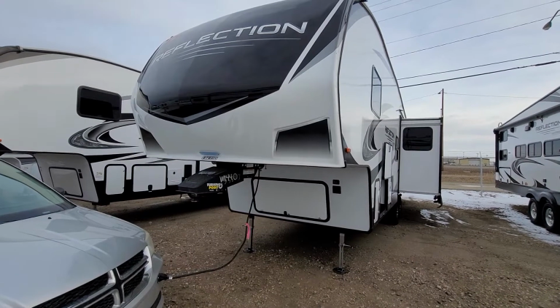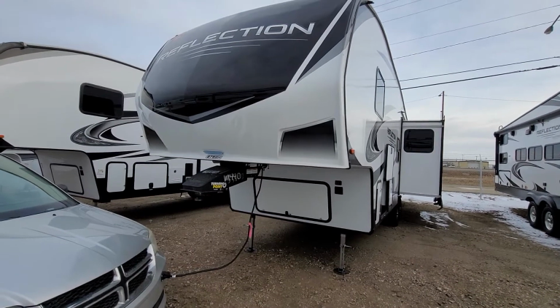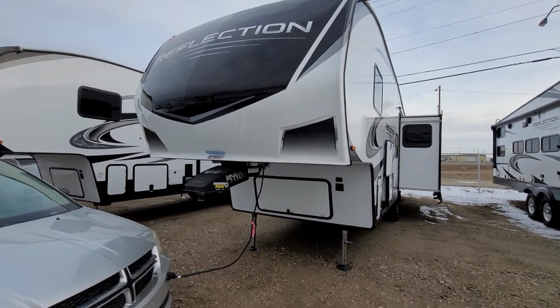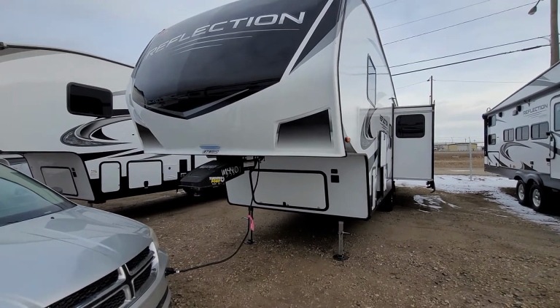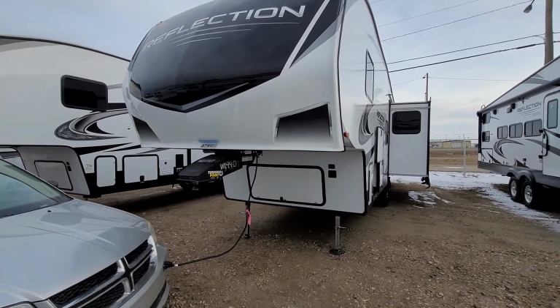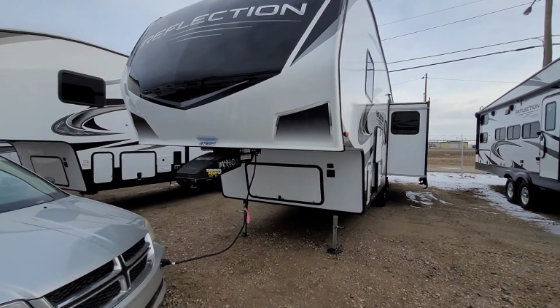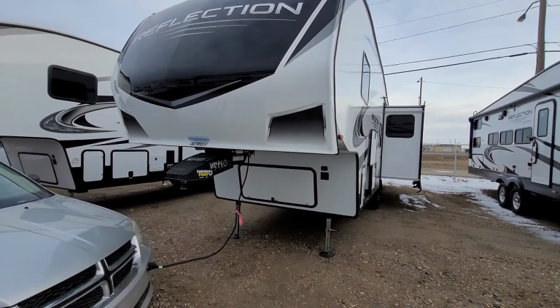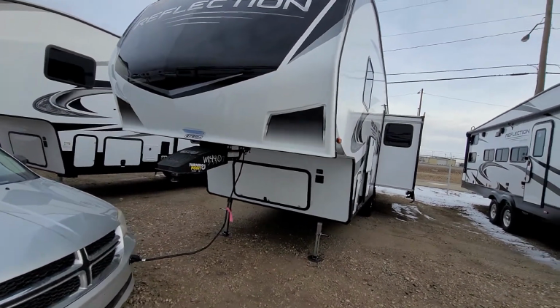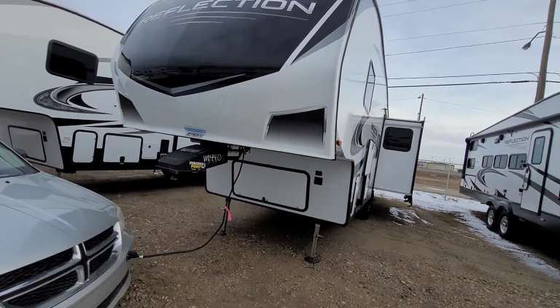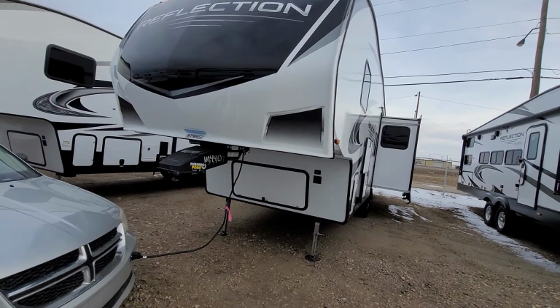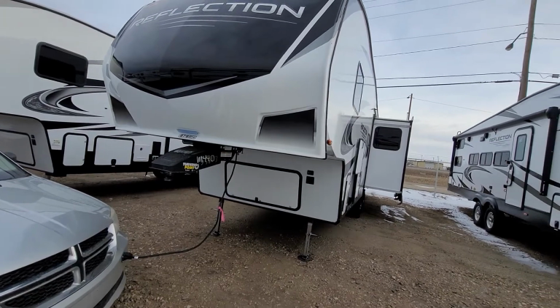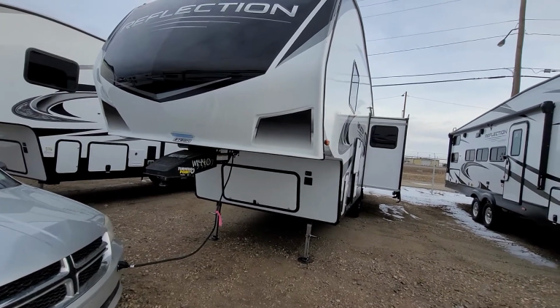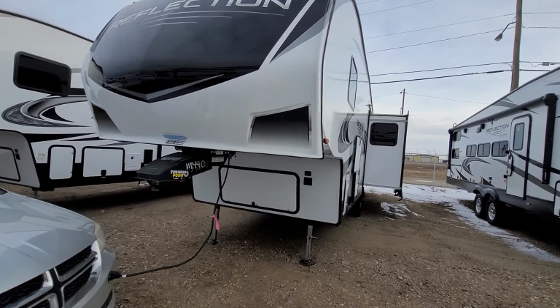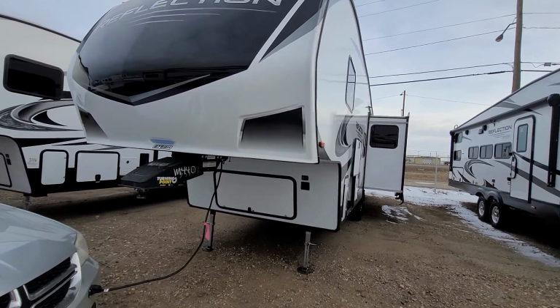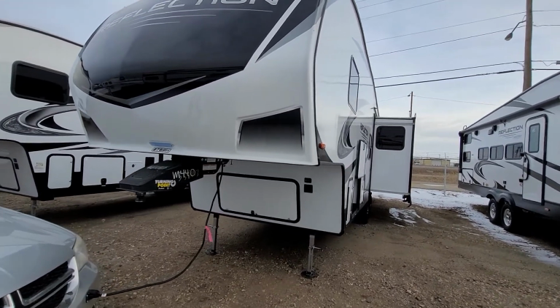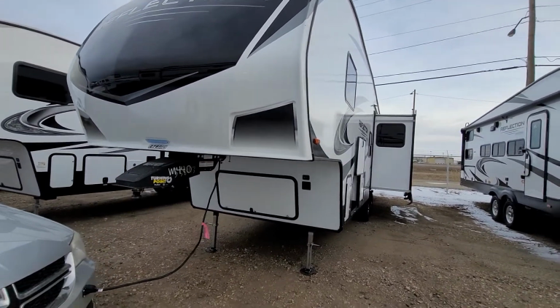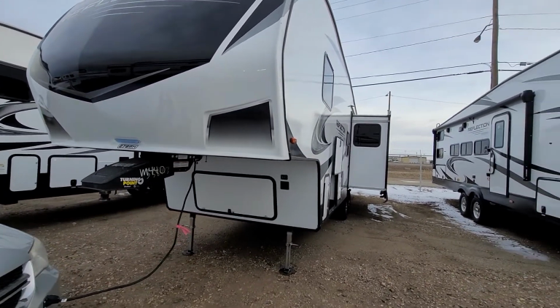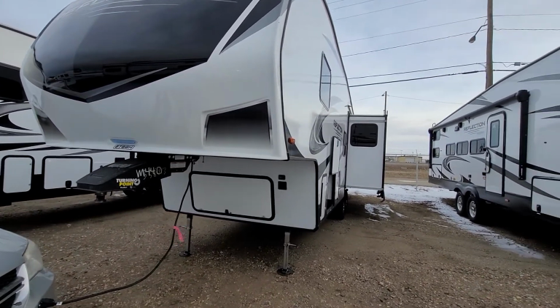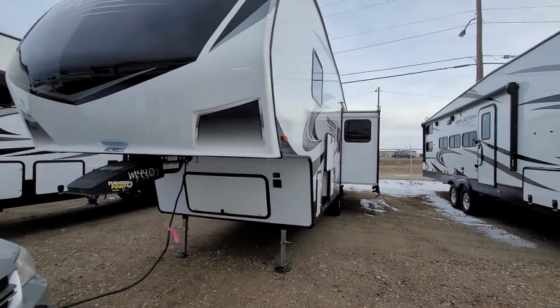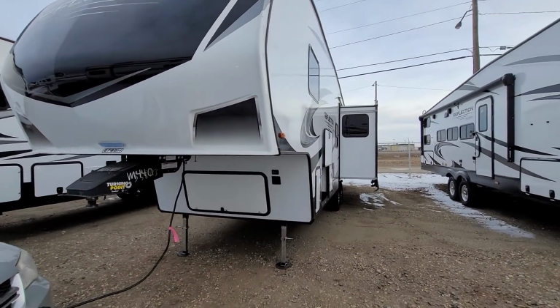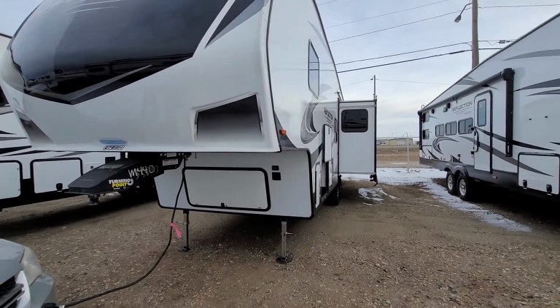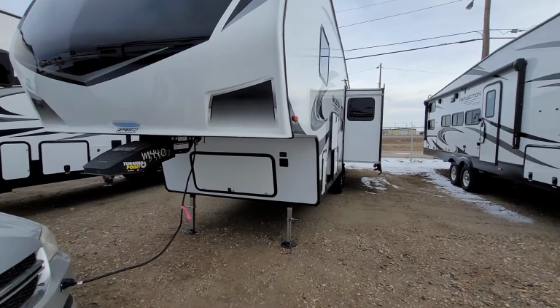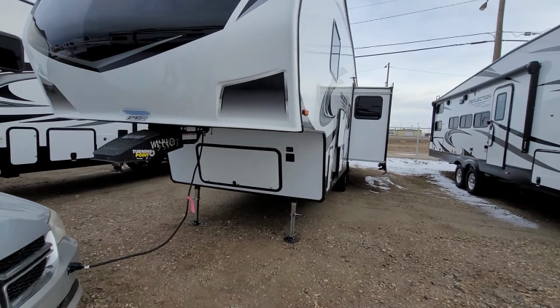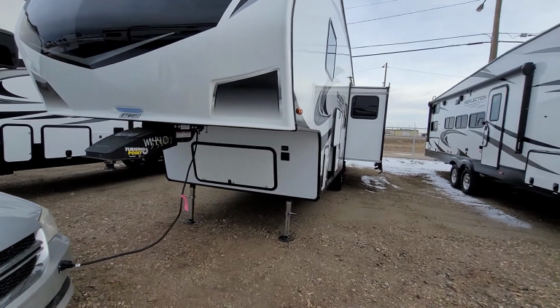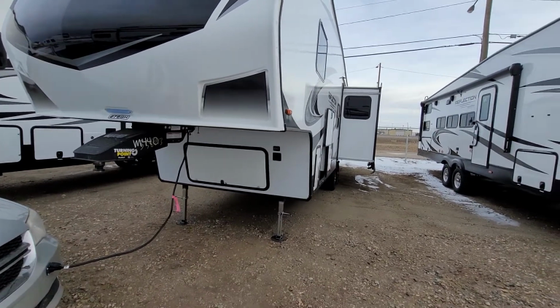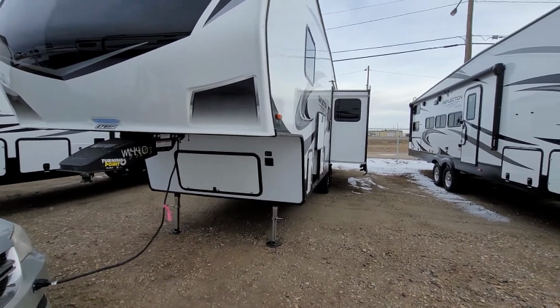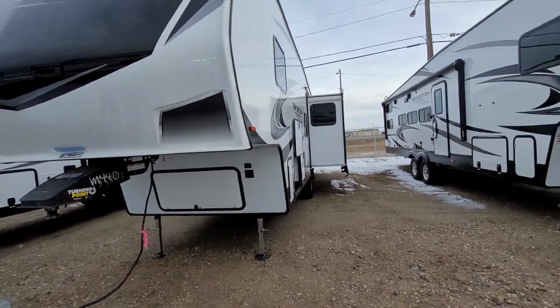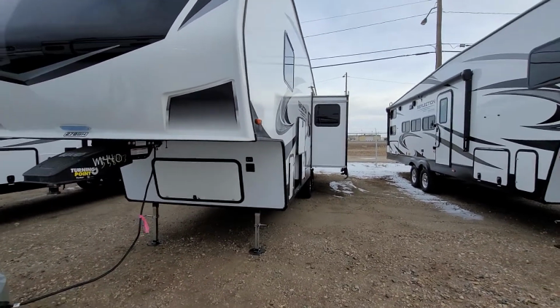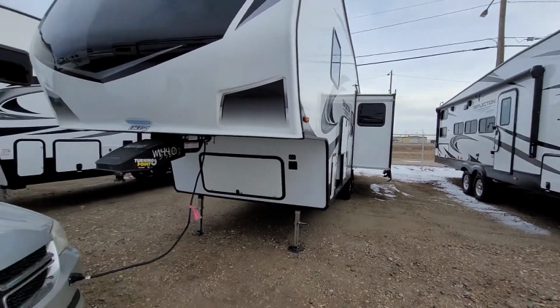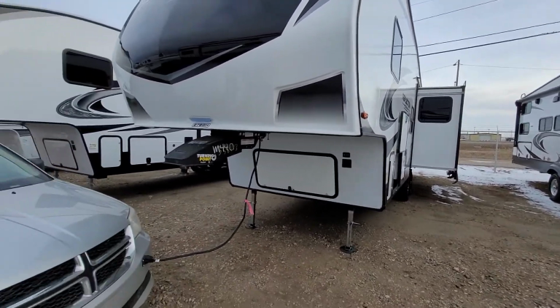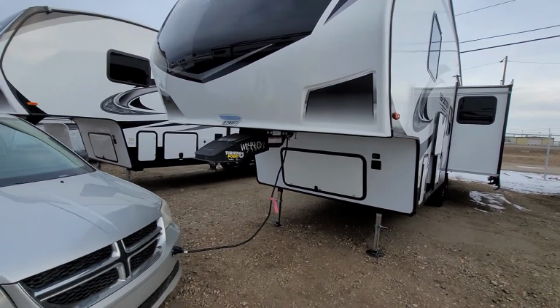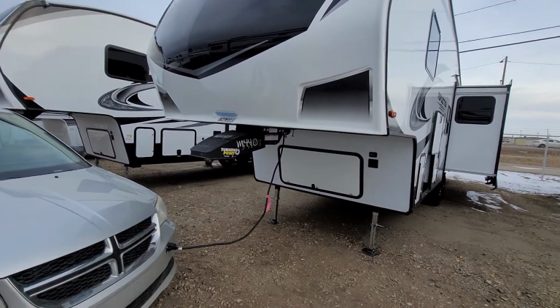Hey Trevor, Mike Barker here at Four Seasons RV Medicine Hat. Here is that Reflection 278BH. I know you looked at a bunch of pictures but here's a good walkthrough video to give you an idea of what this sucker's got available for you.